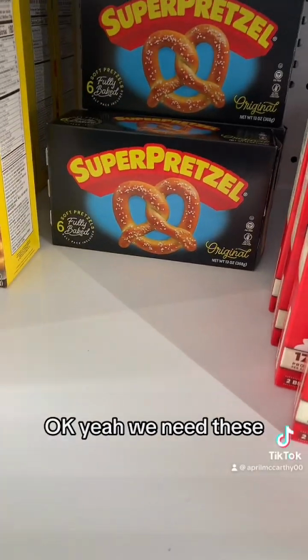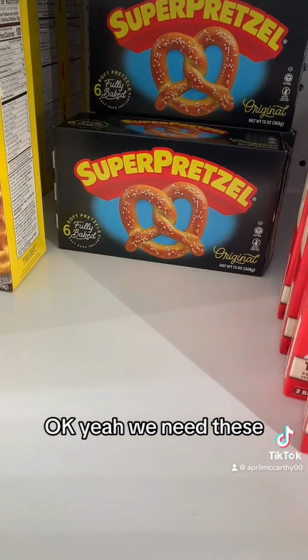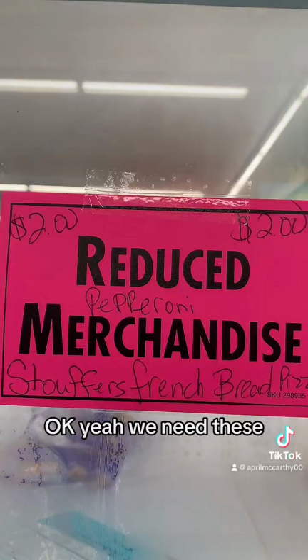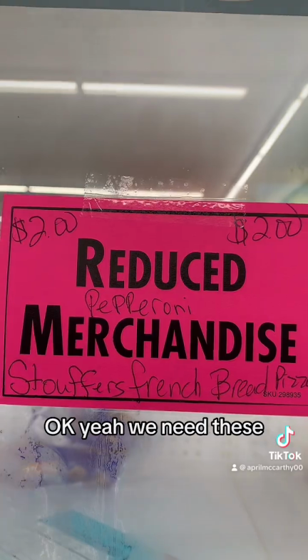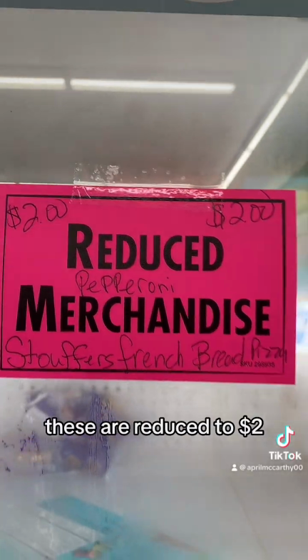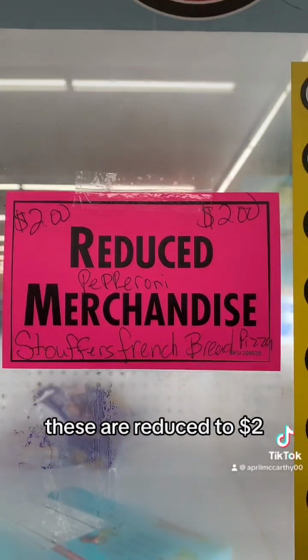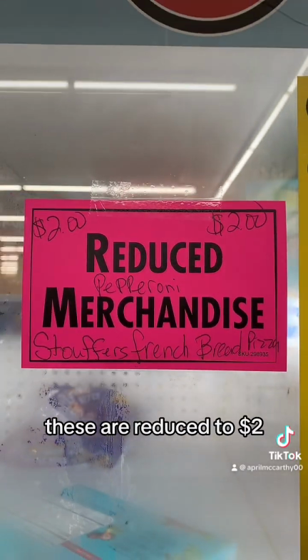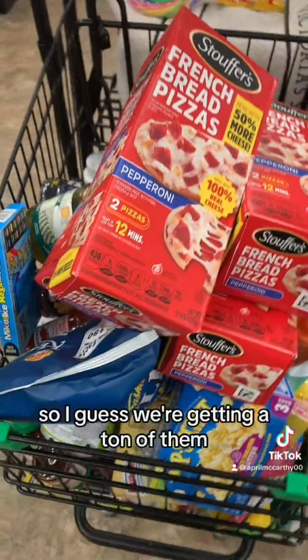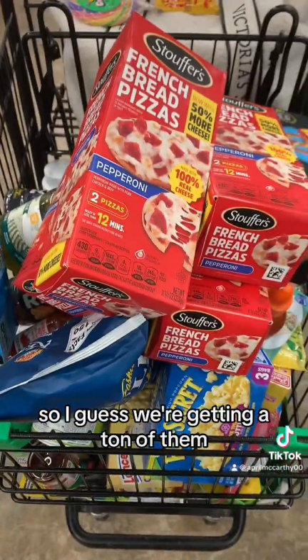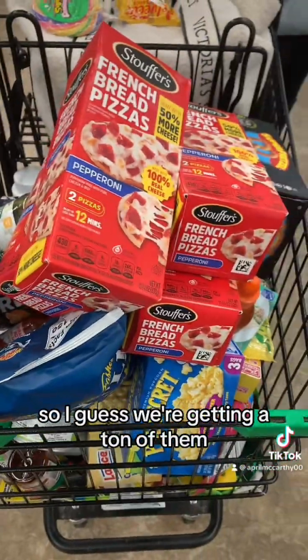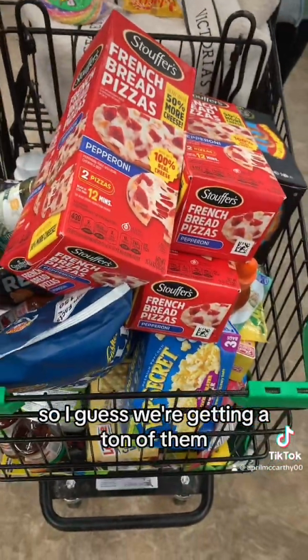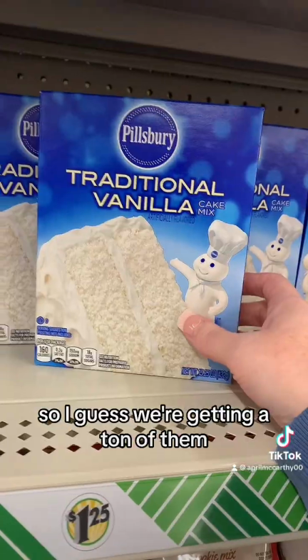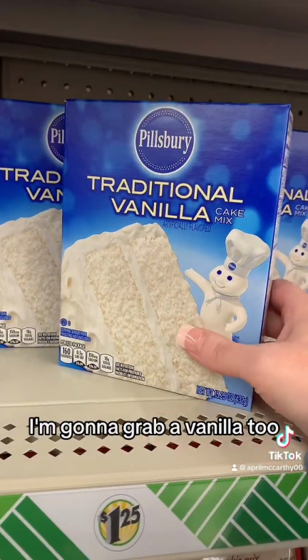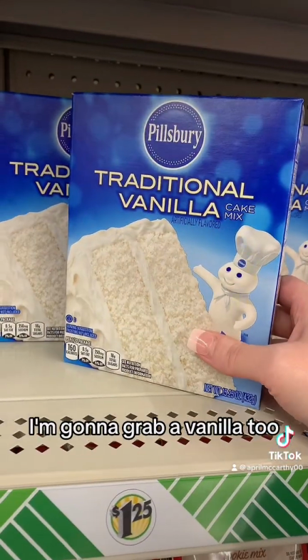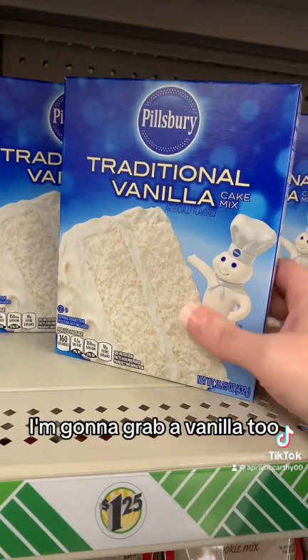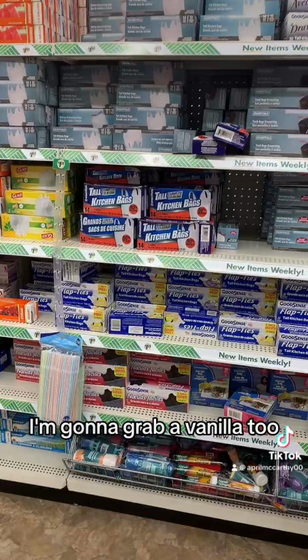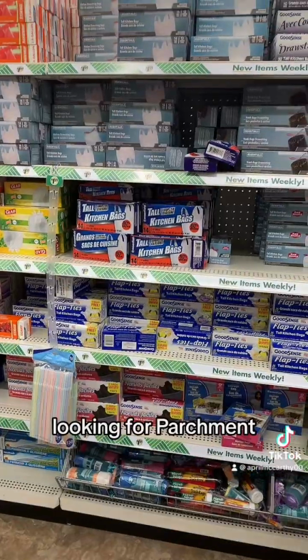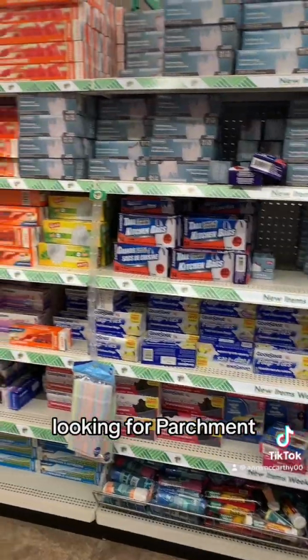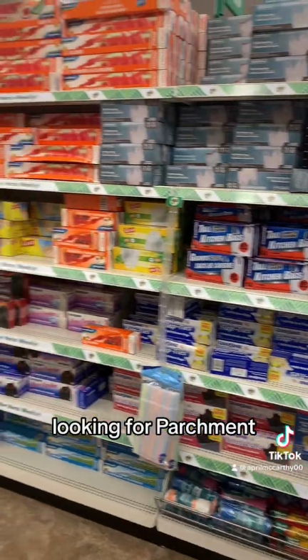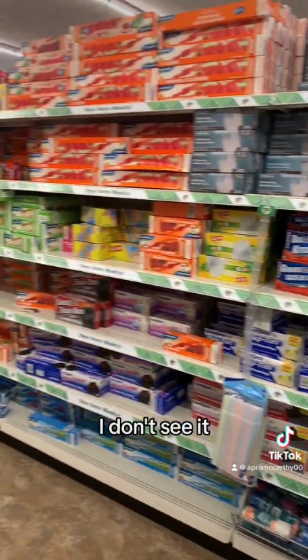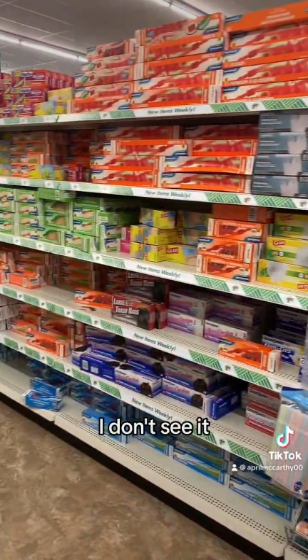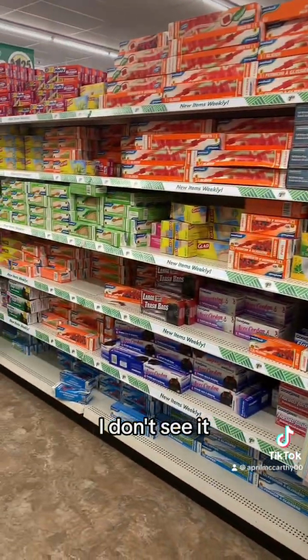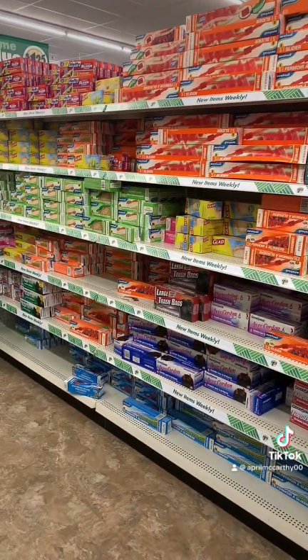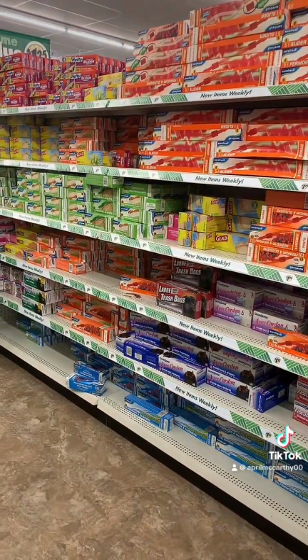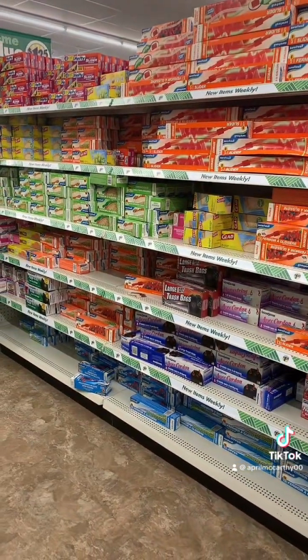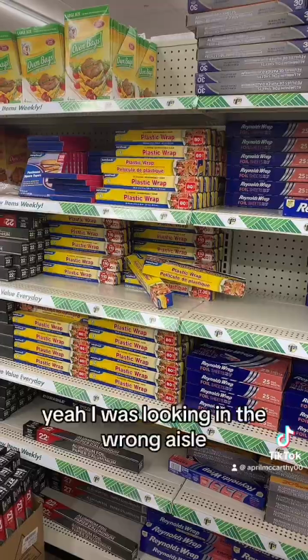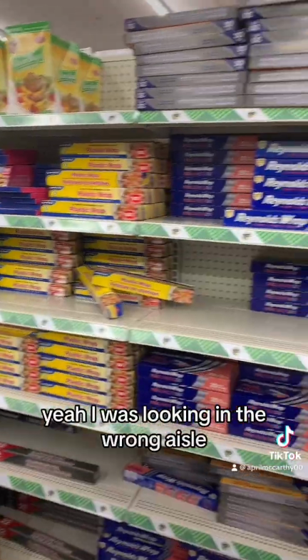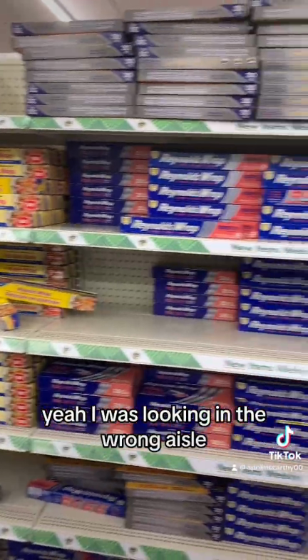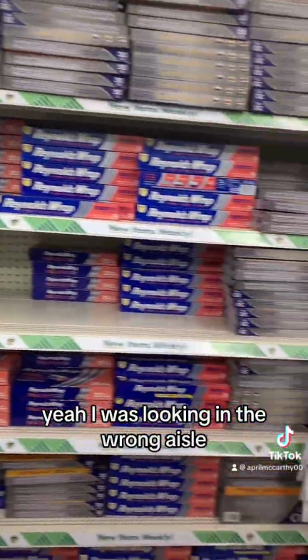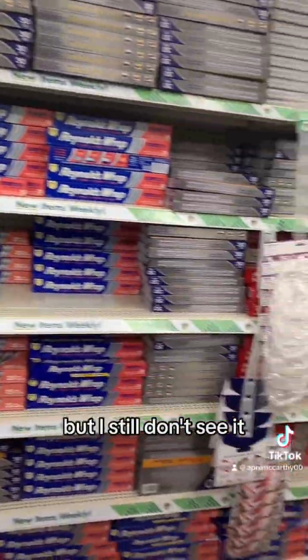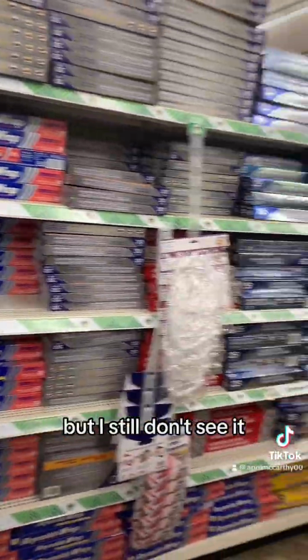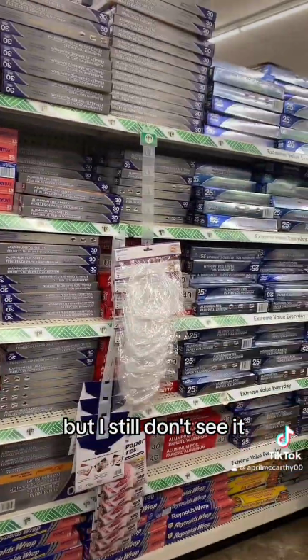Gotta get some cake mix while you're here. Yeah, we need these — these are reduced to two dollars so I guess we're getting a ton of them. I'm gonna grab my vanilla. Looking for parchment — I don't see it. Yeah, I was looking in the wrong aisle but I still don't see it.